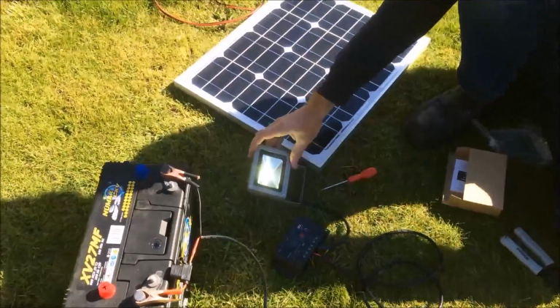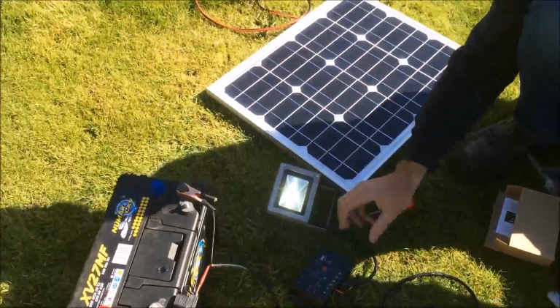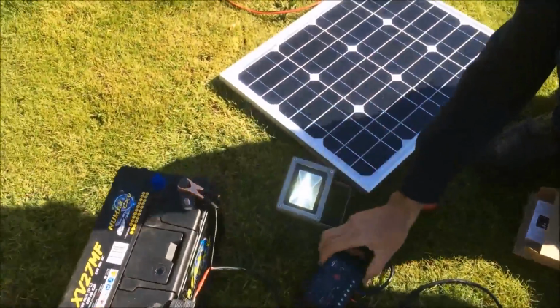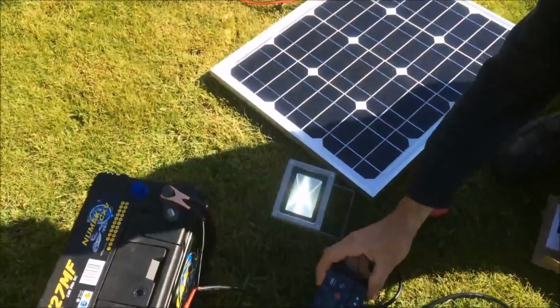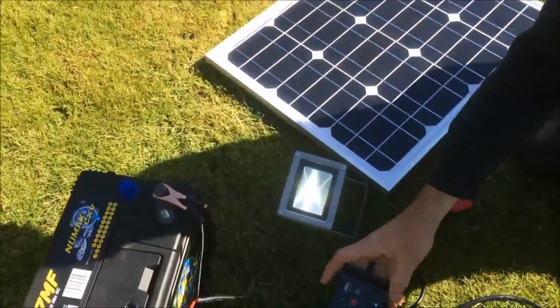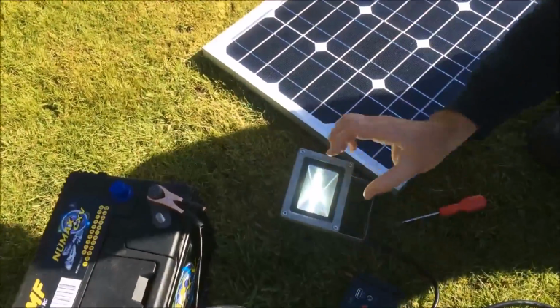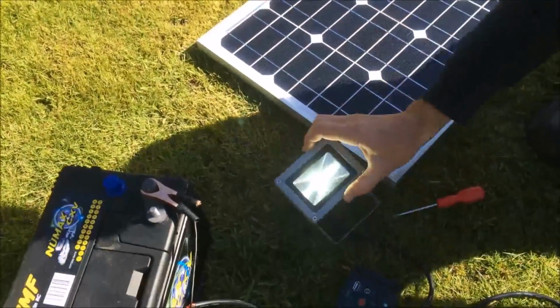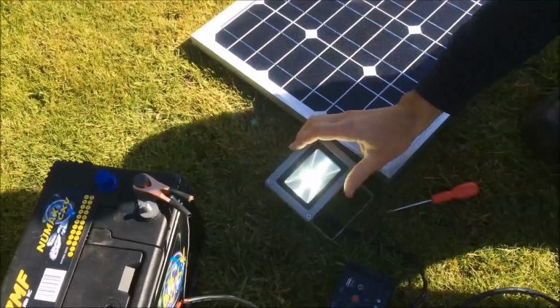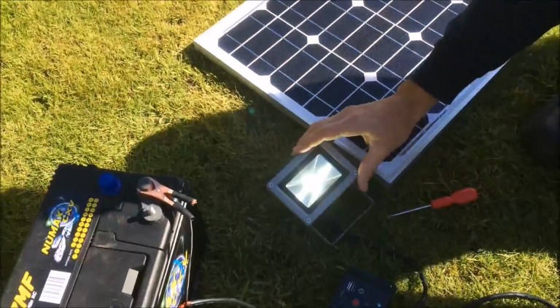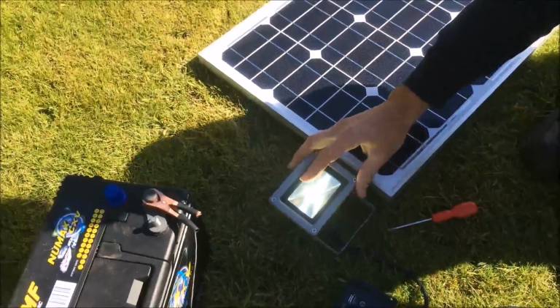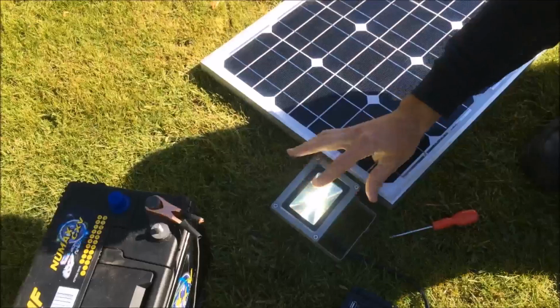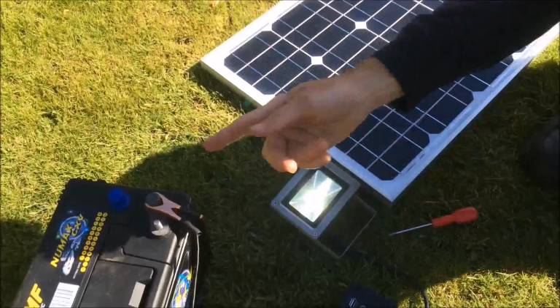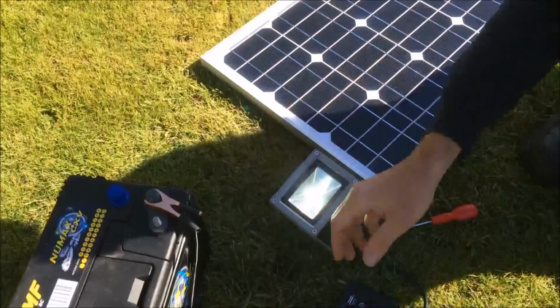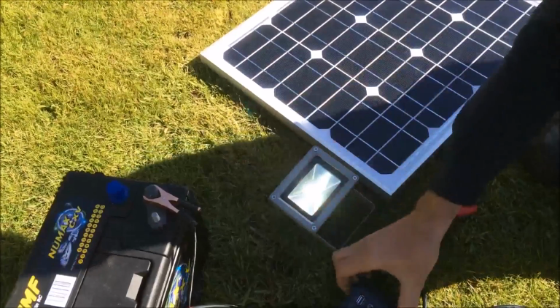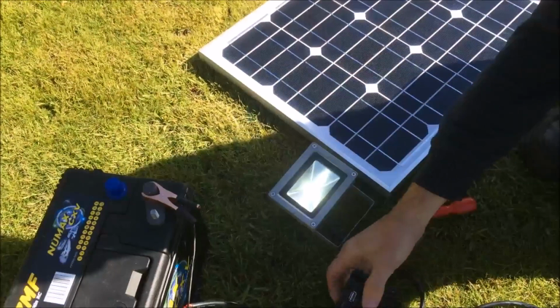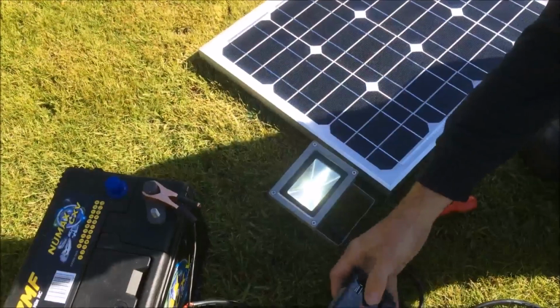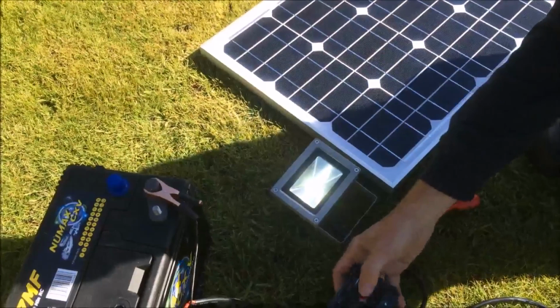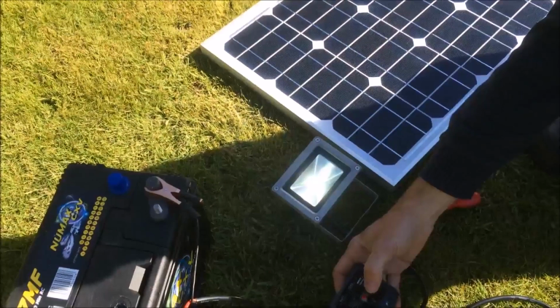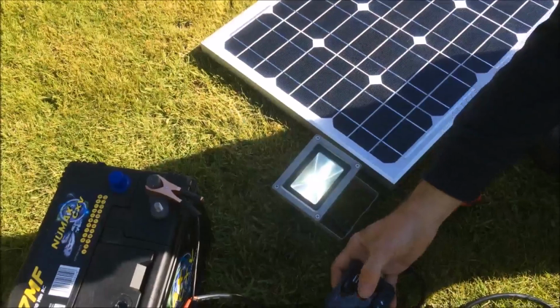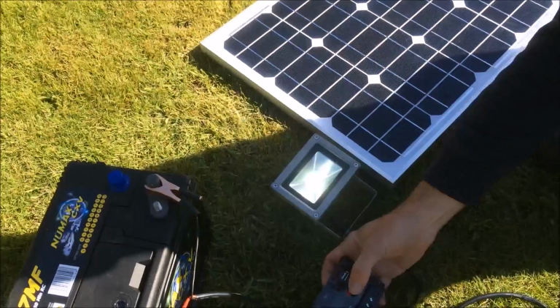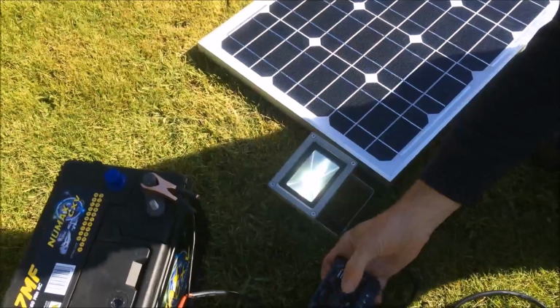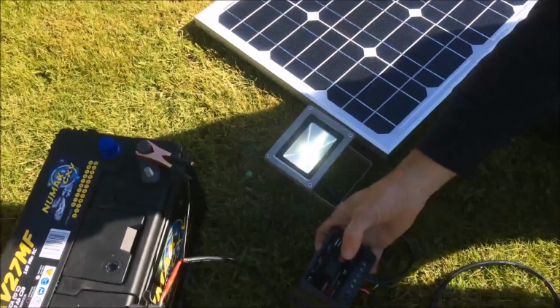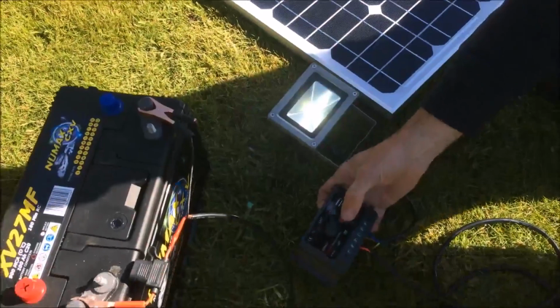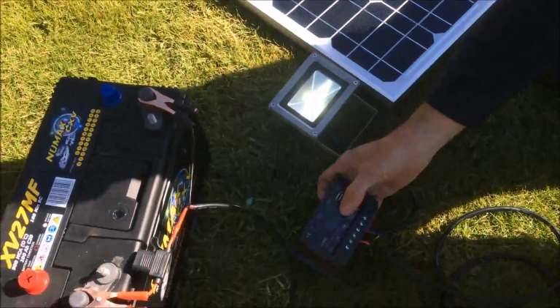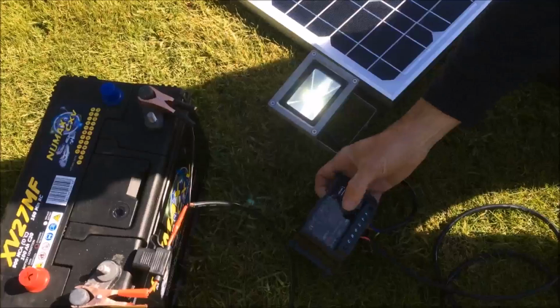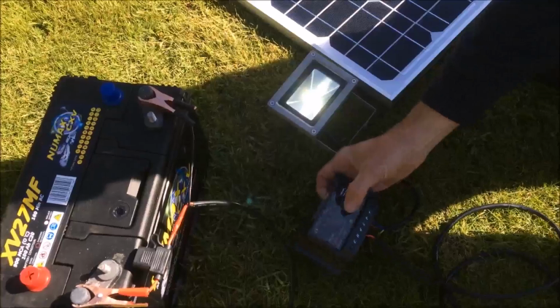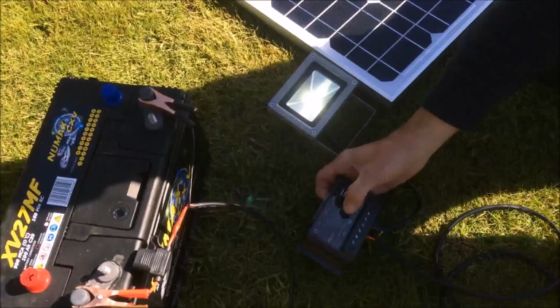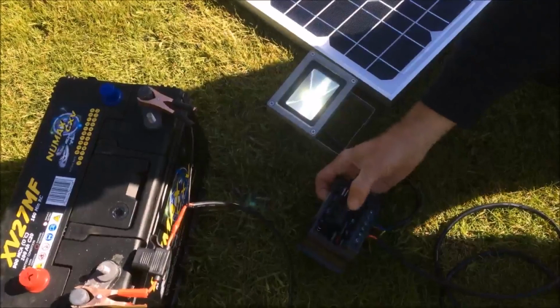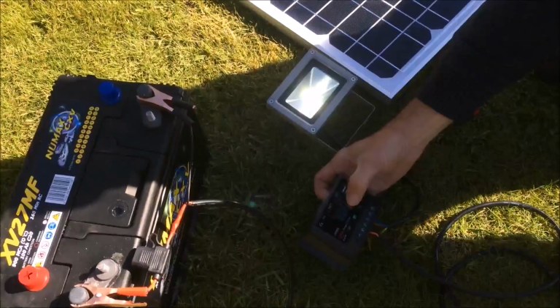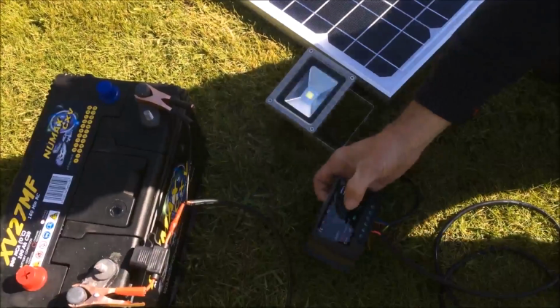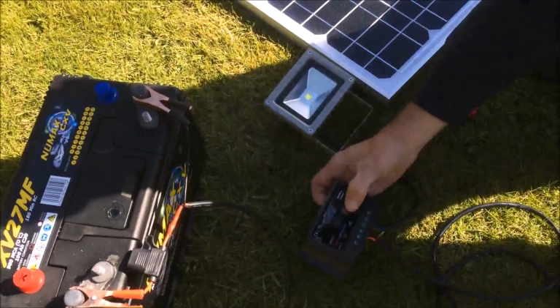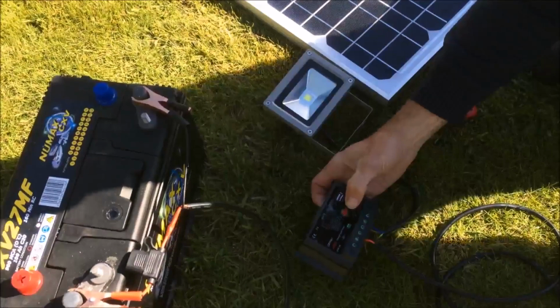The light has come on straight away because the light can be powered directly off the battery. But on this charge controller, there's a switch that can turn the load on and off.